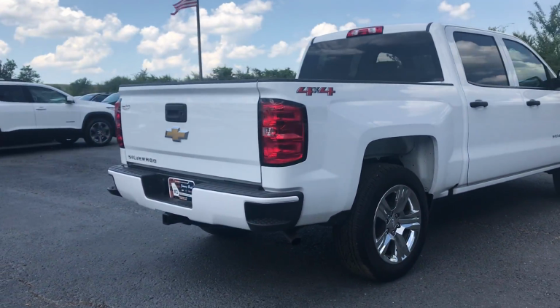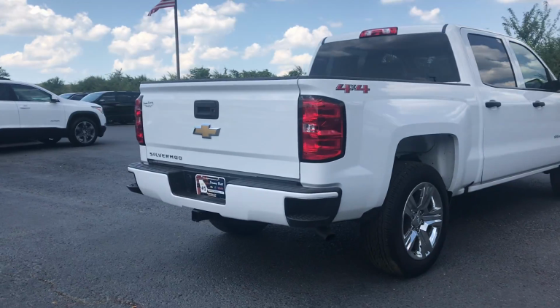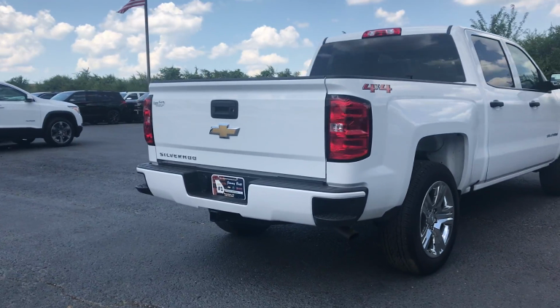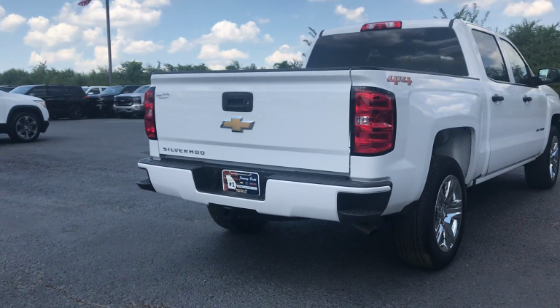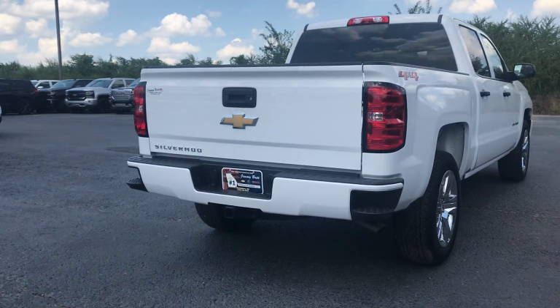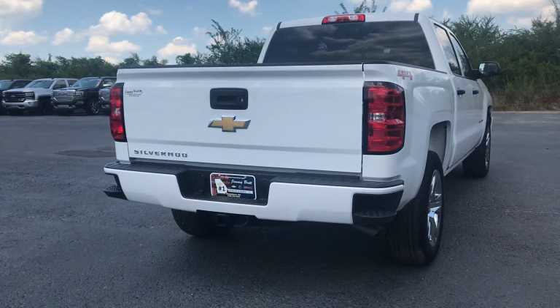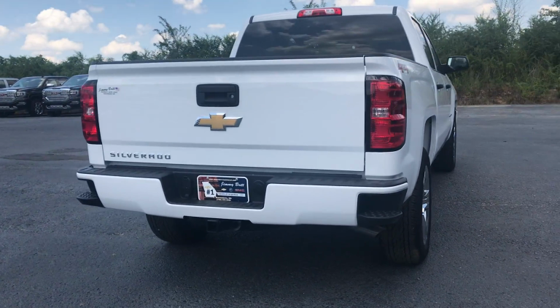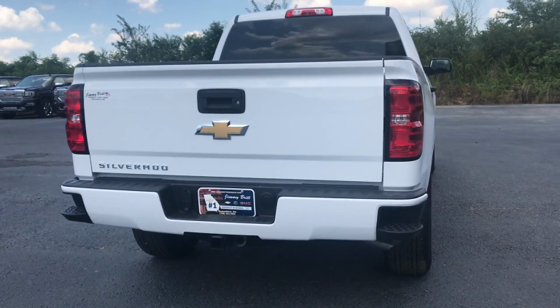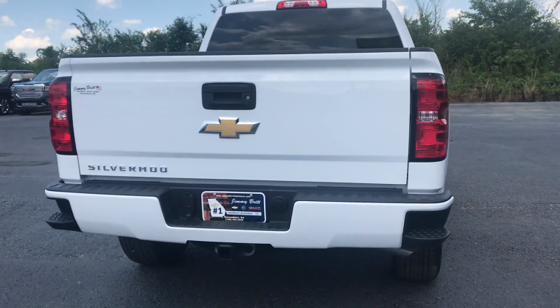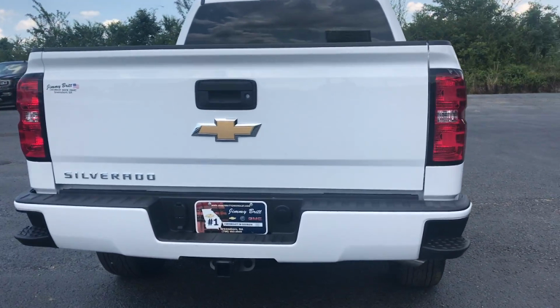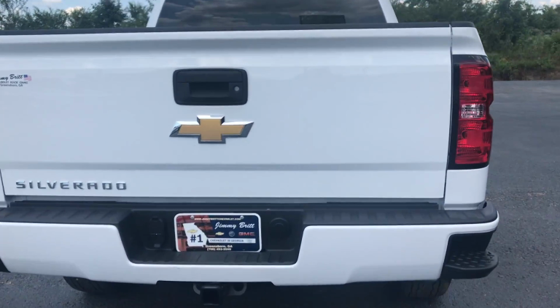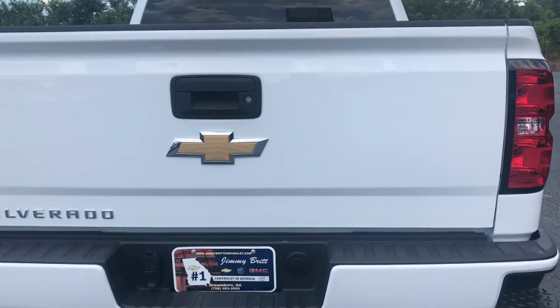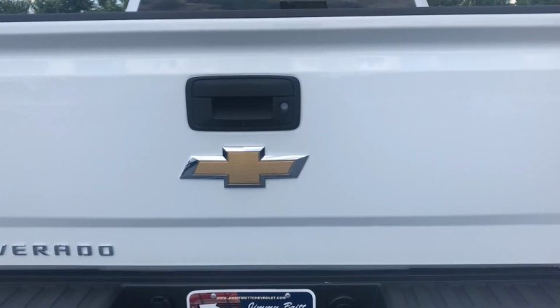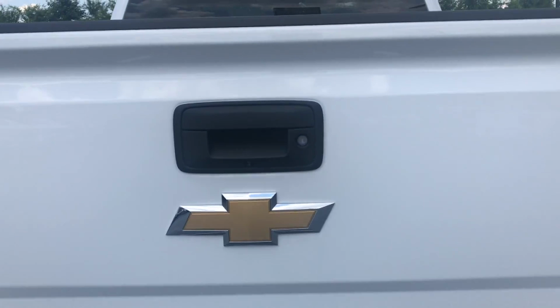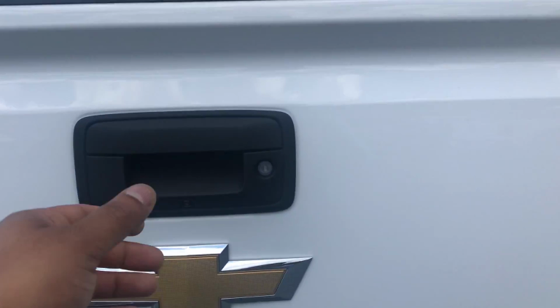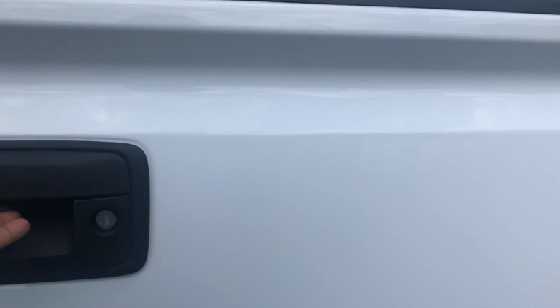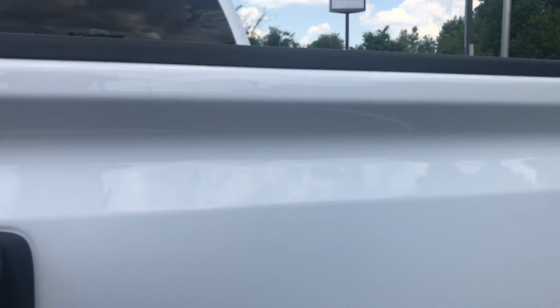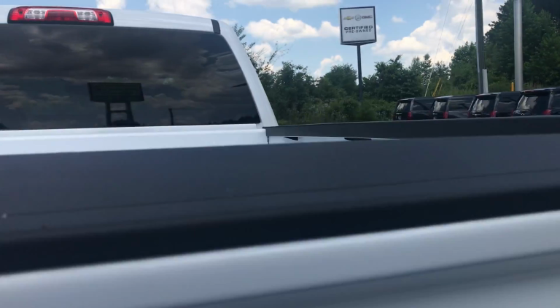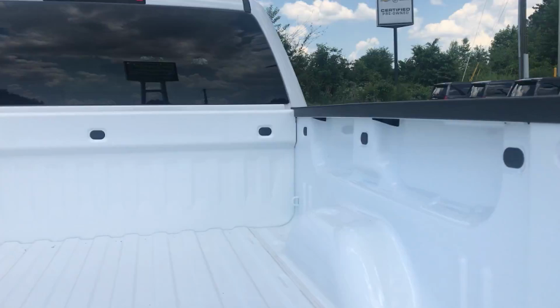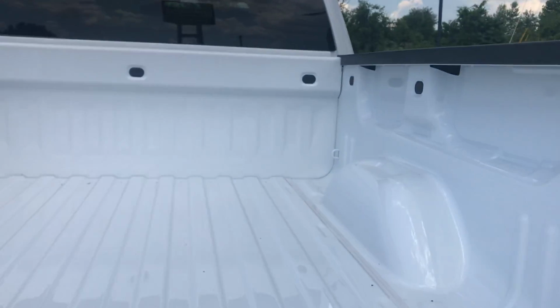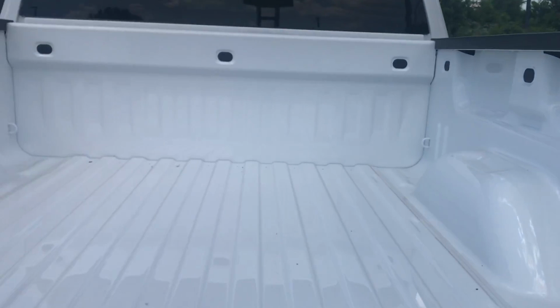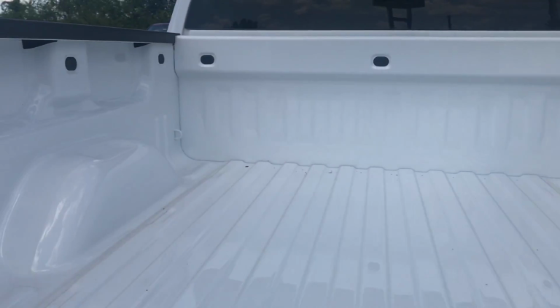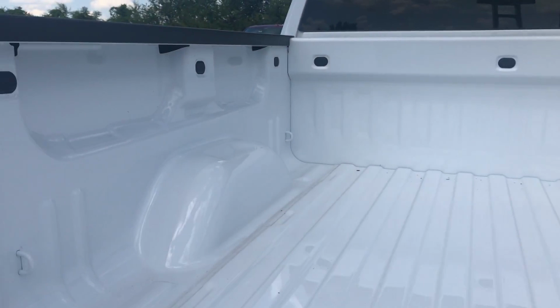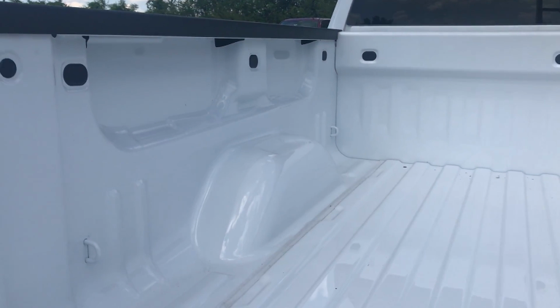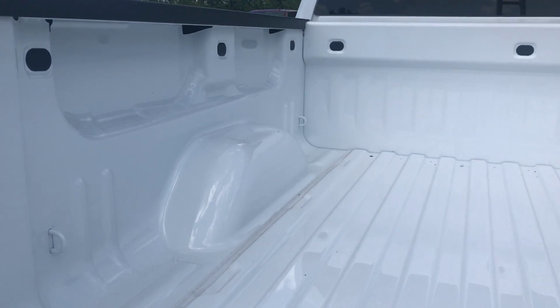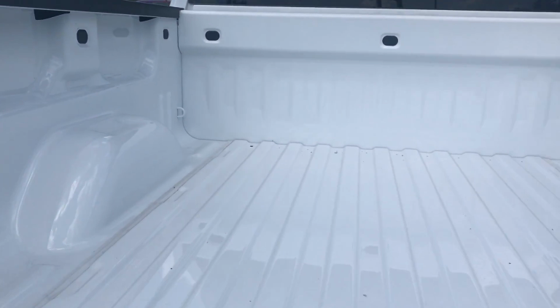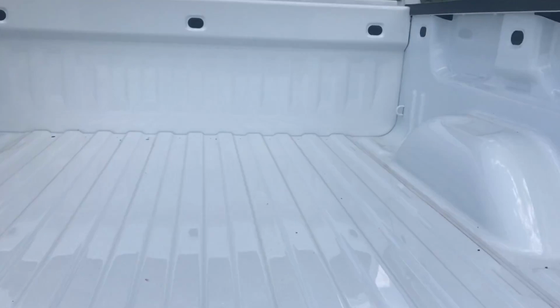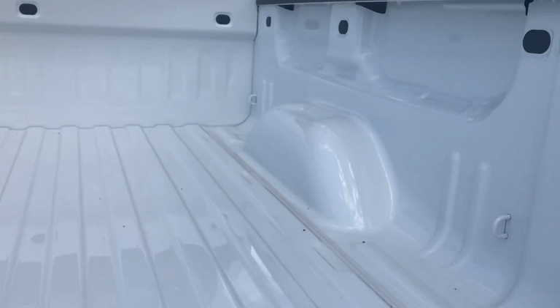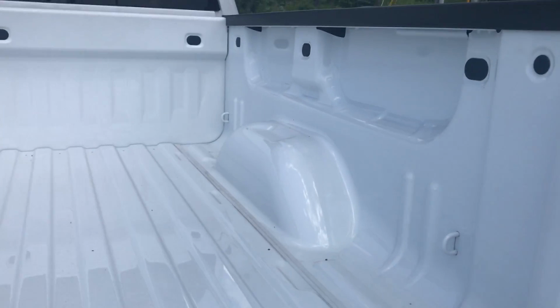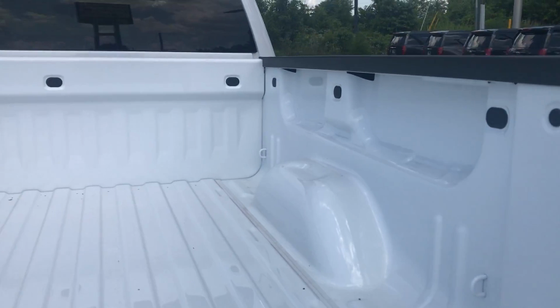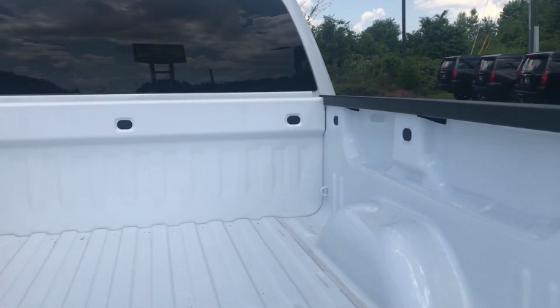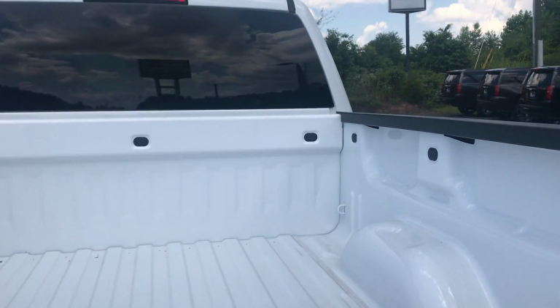Backup camera. It doesn't have a spray-in or drop-in bed liner, but you can get one if you'd like.